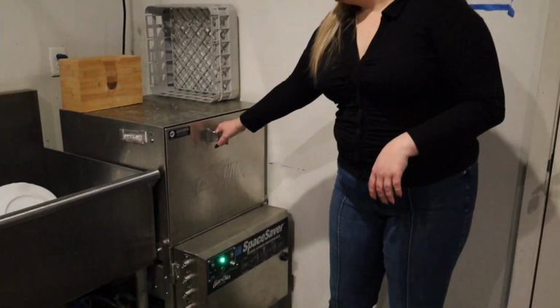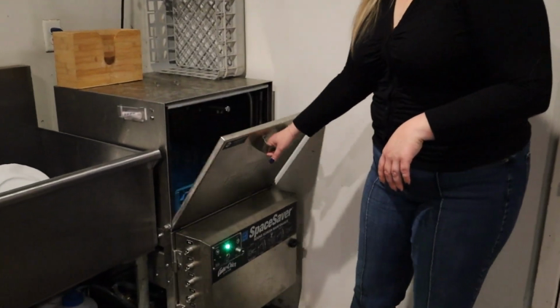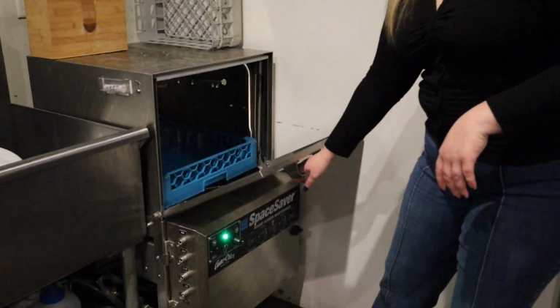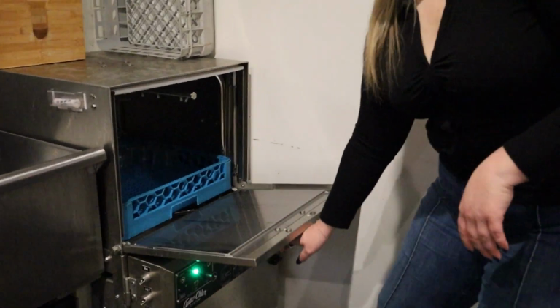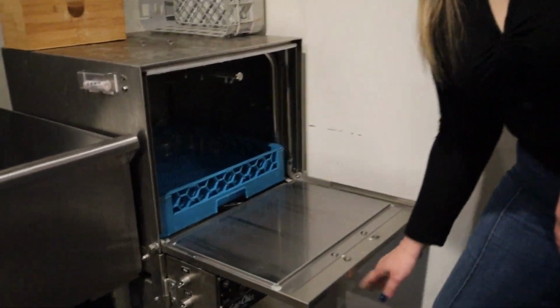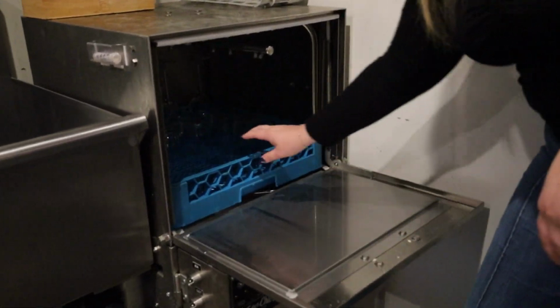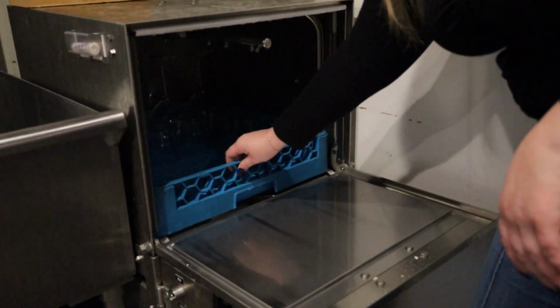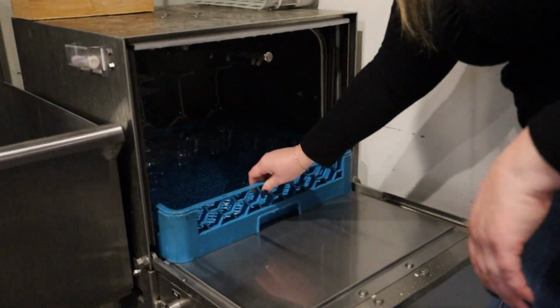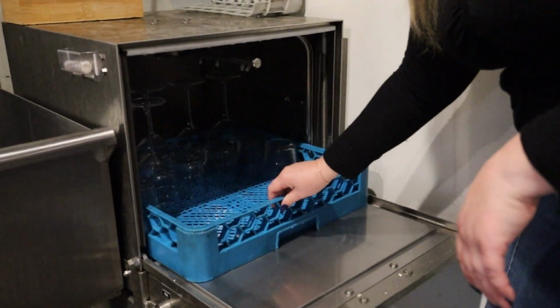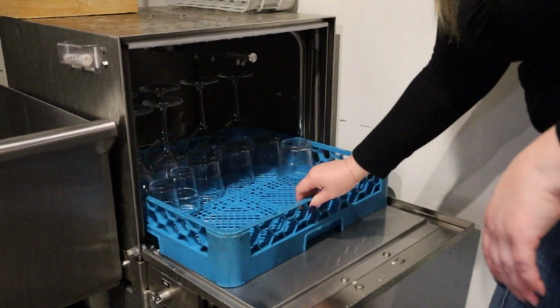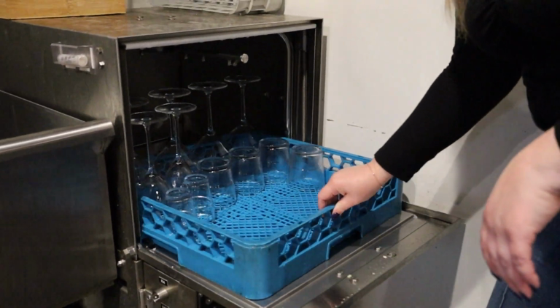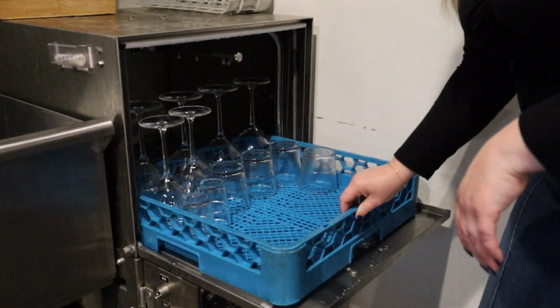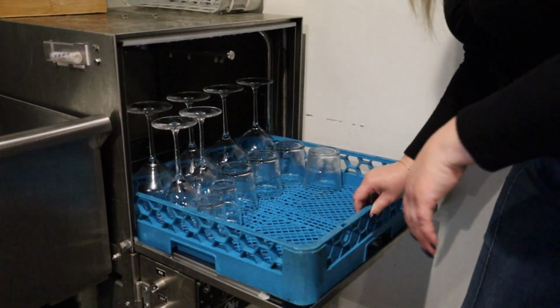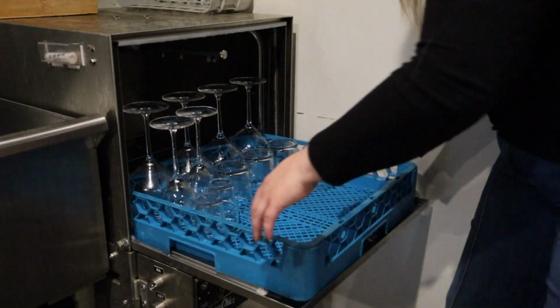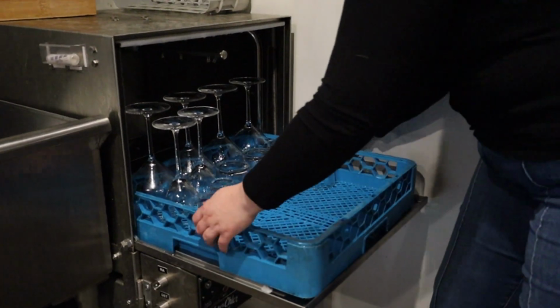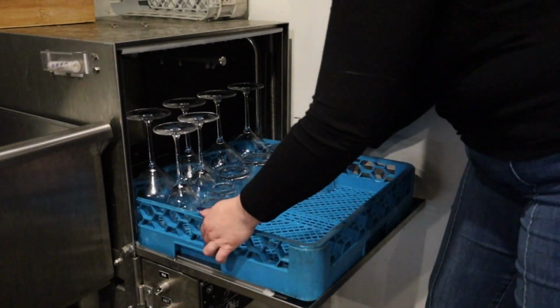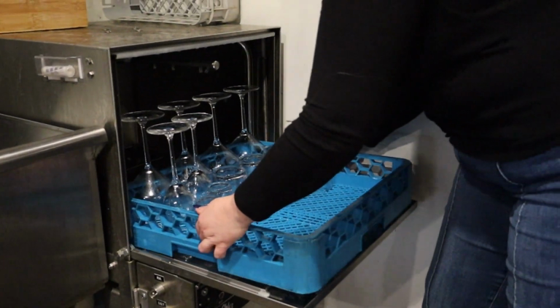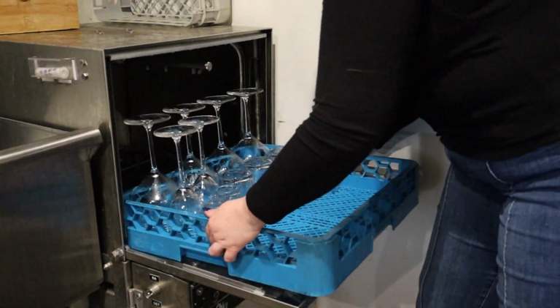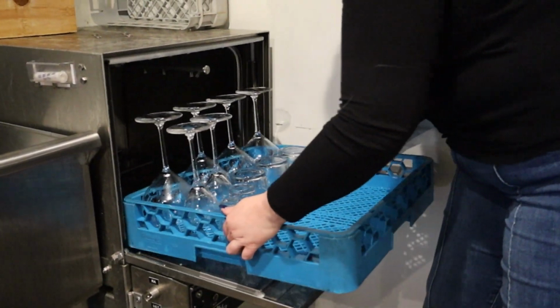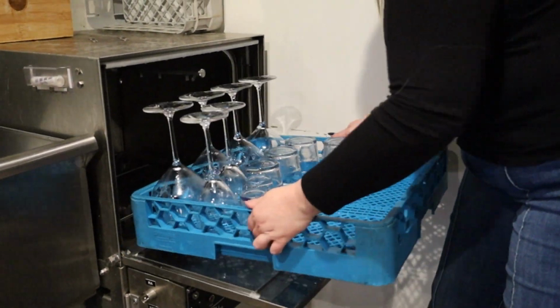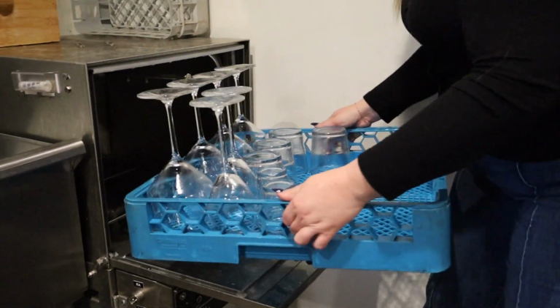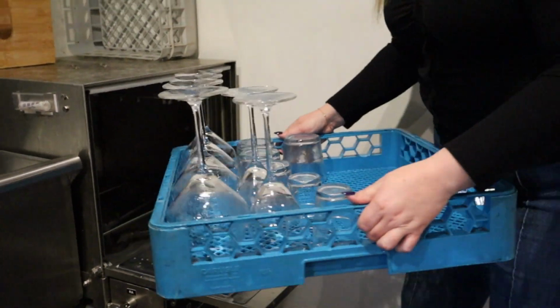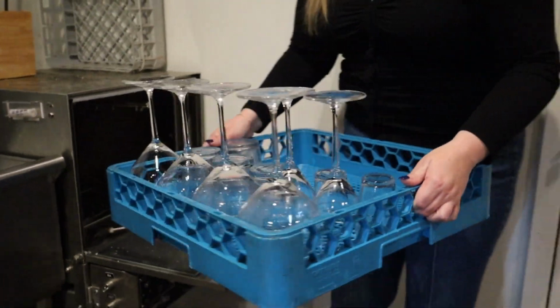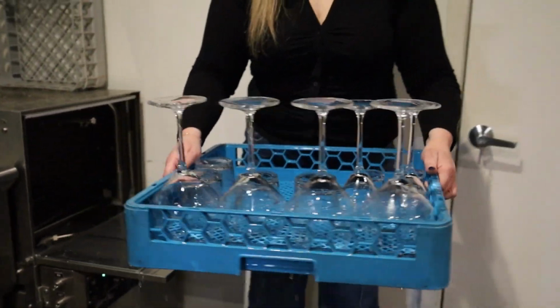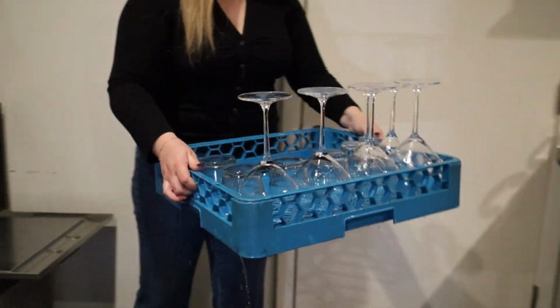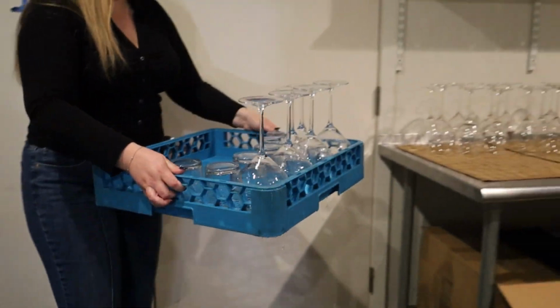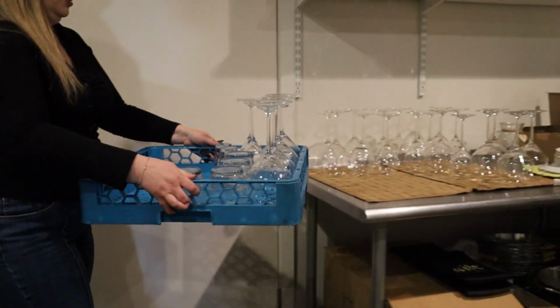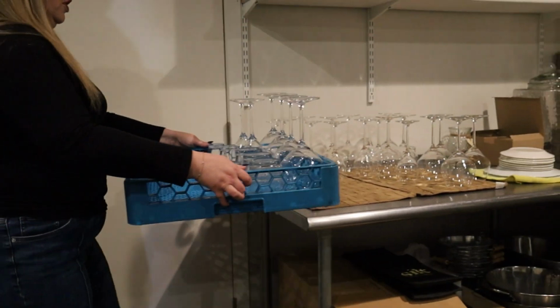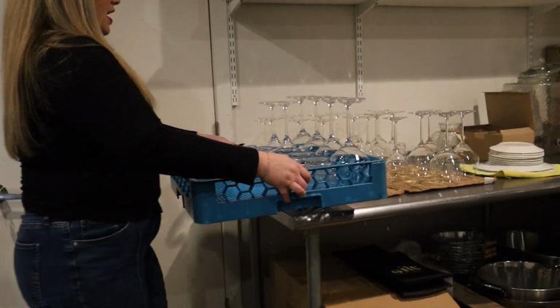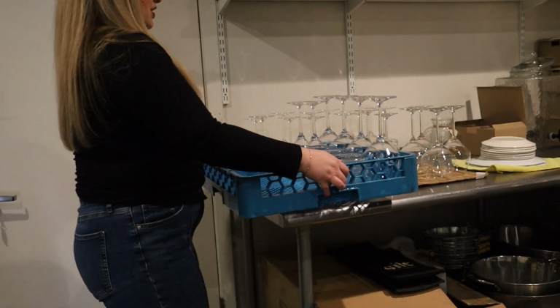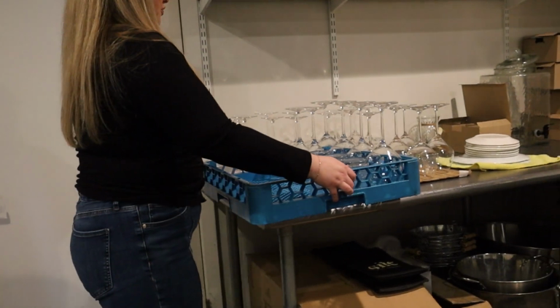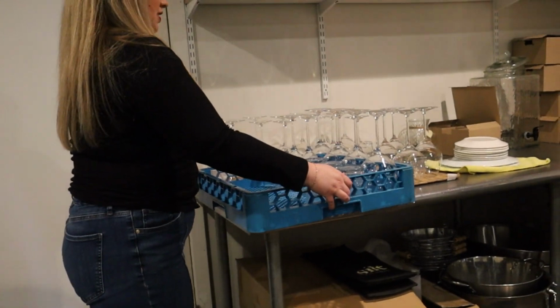We'll take it out here, slide this on out, and carefully put it over to our dry station over here.